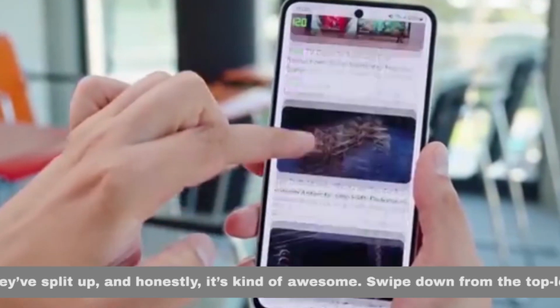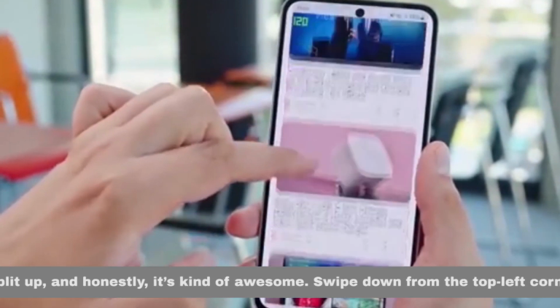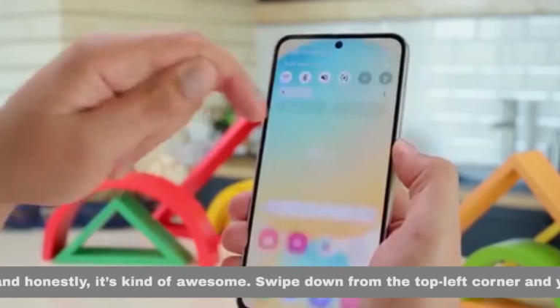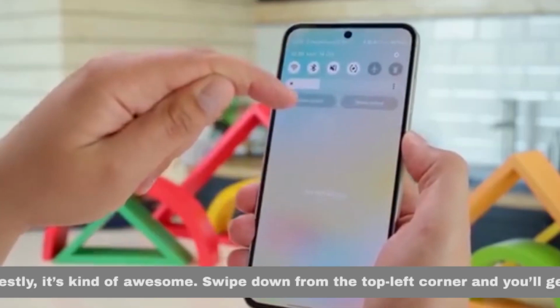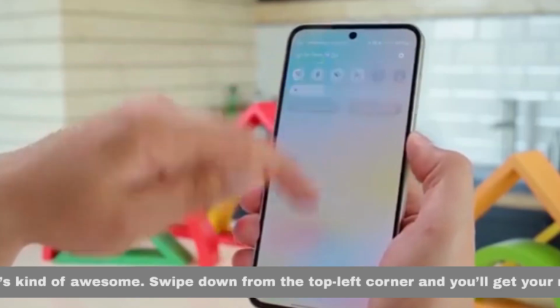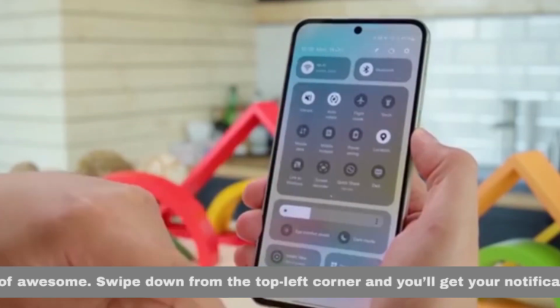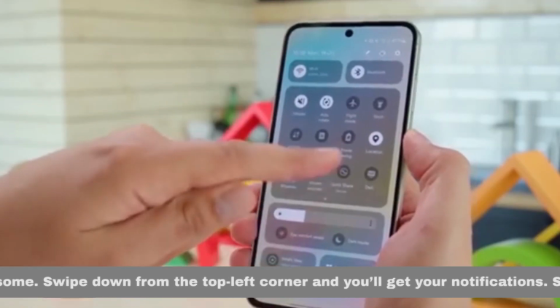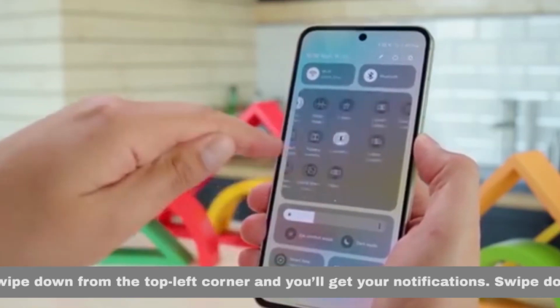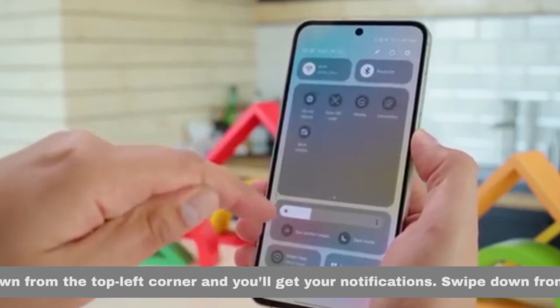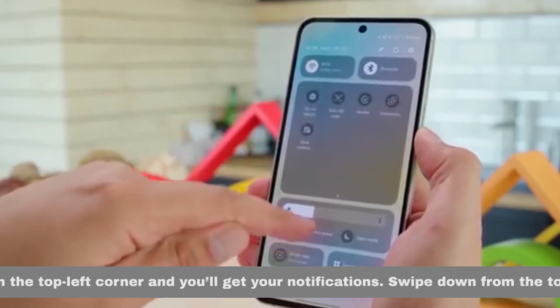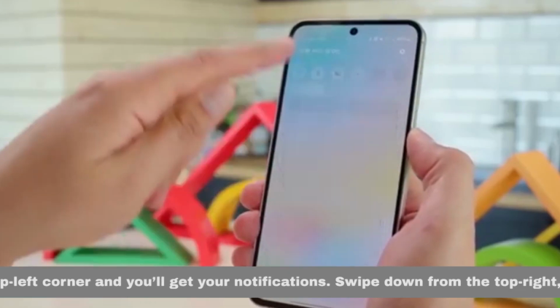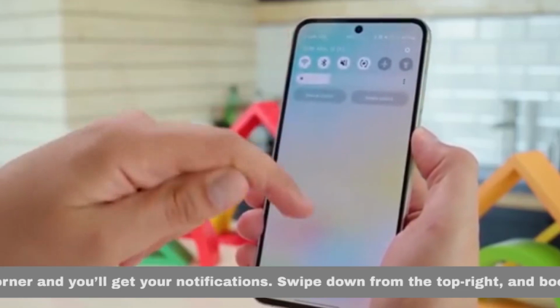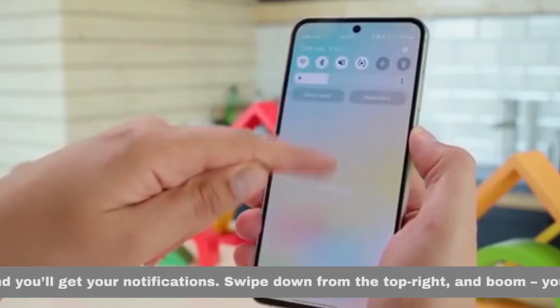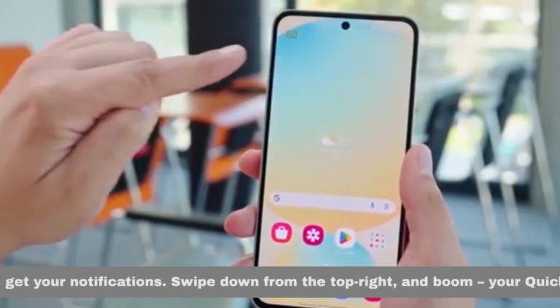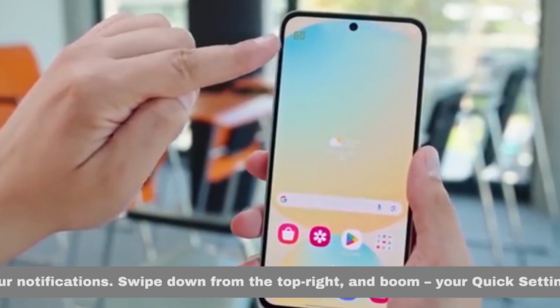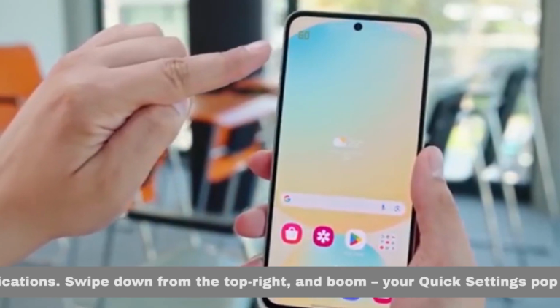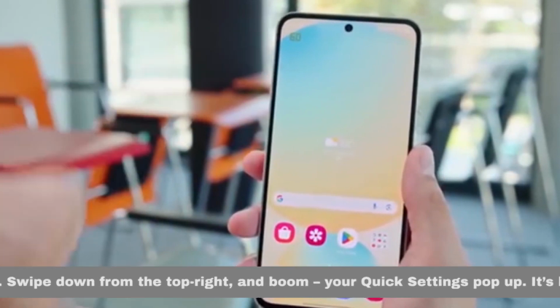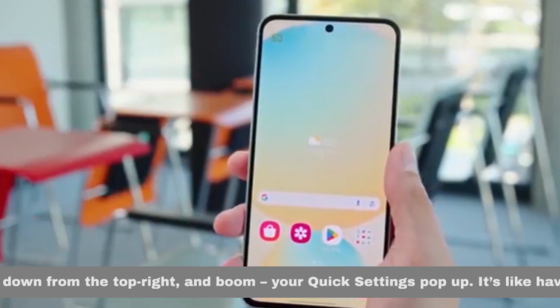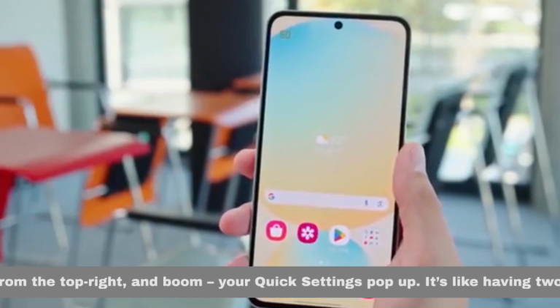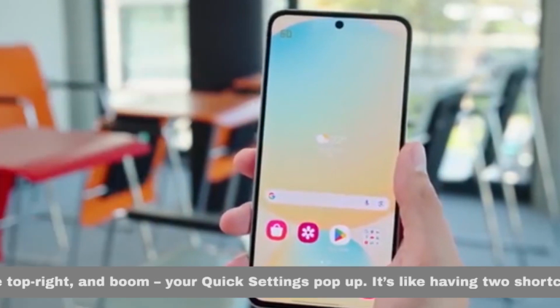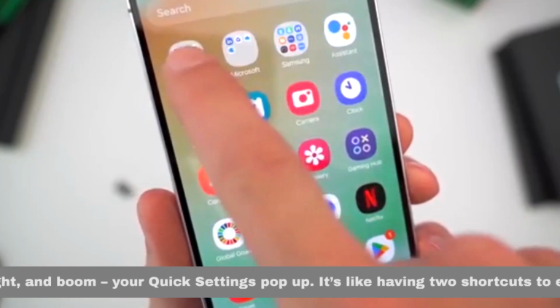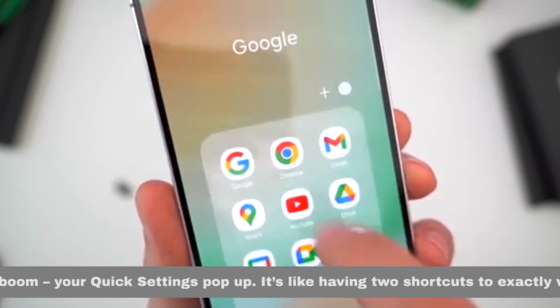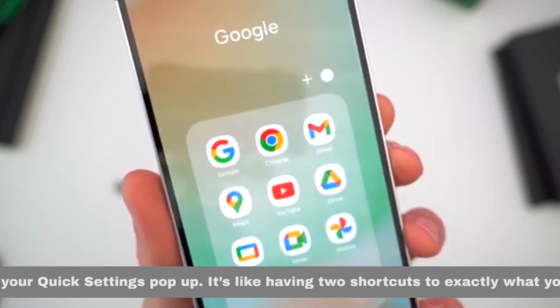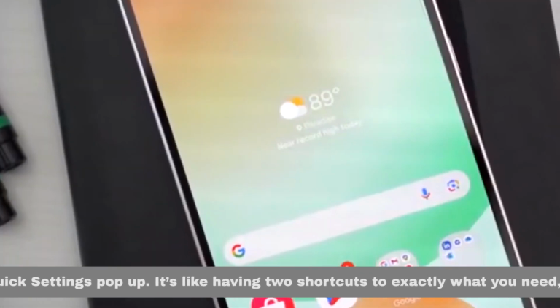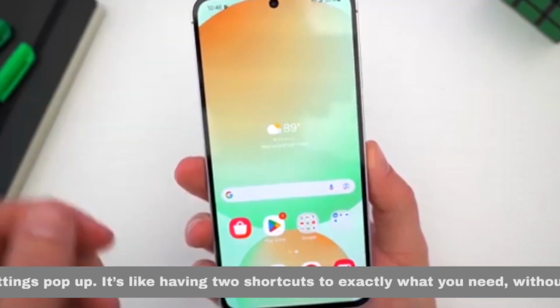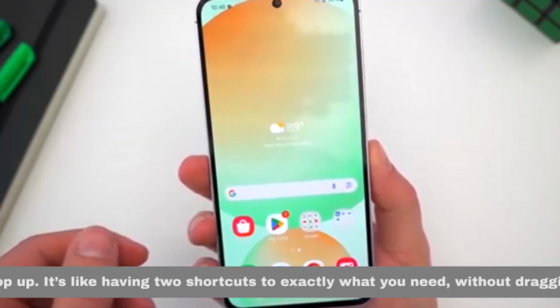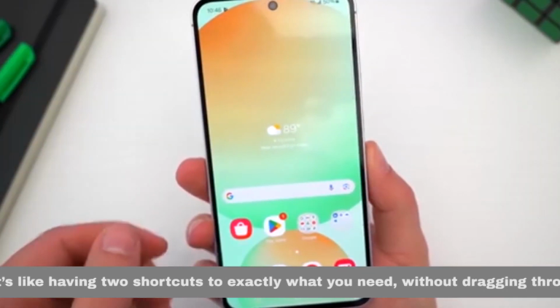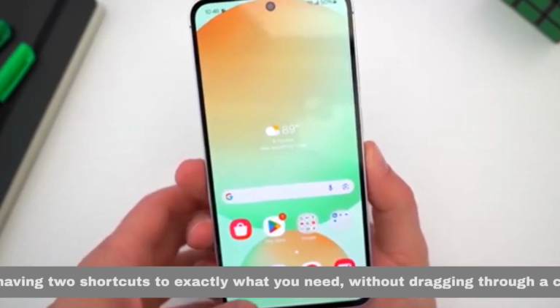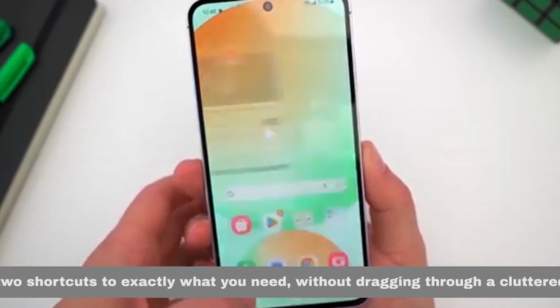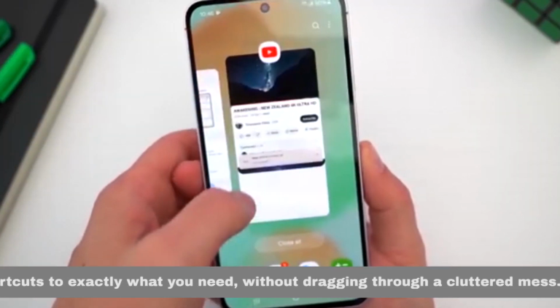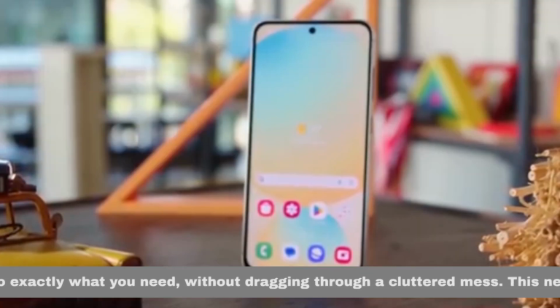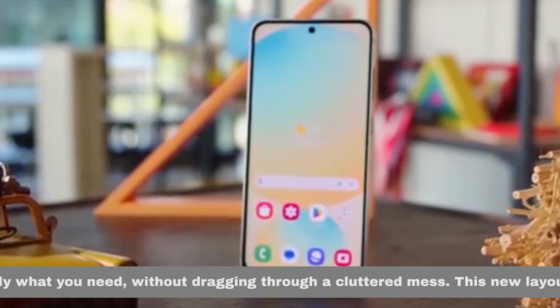Swipe down from the top left corner and you'll get your notifications. Swipe down from the top right, and boom! Your quick settings pop up. It's like having two shortcuts to exactly what you need, without dragging through a cluttered mess.